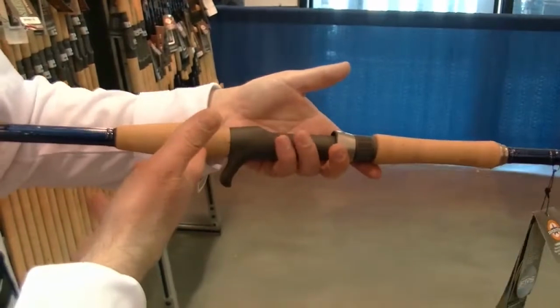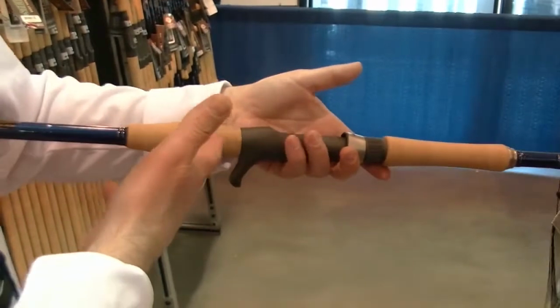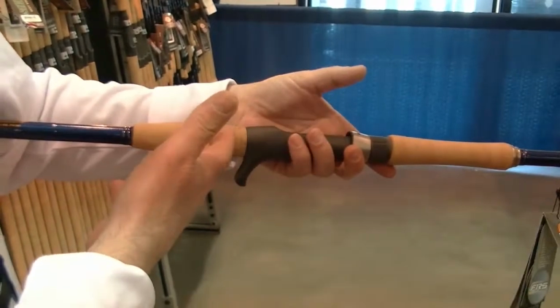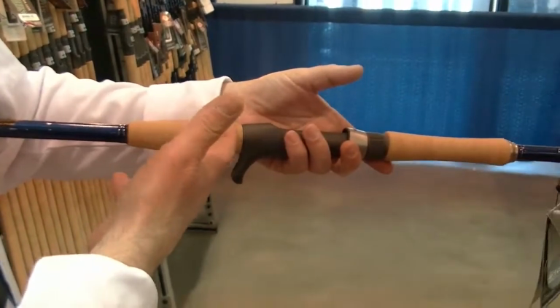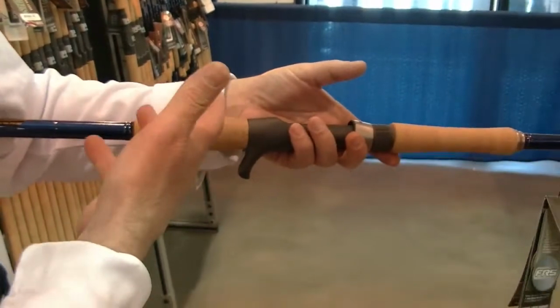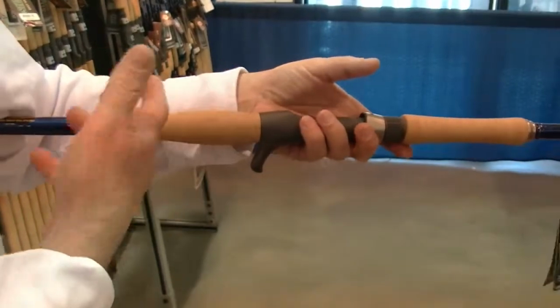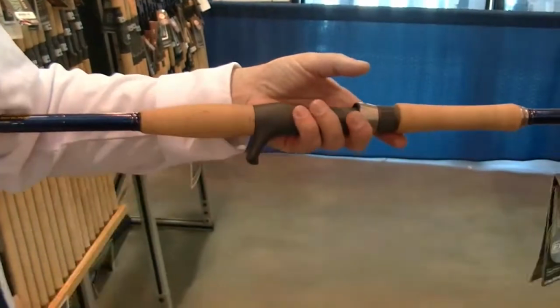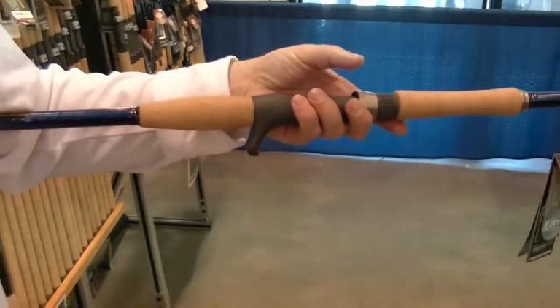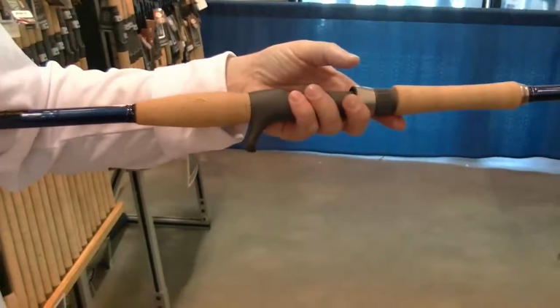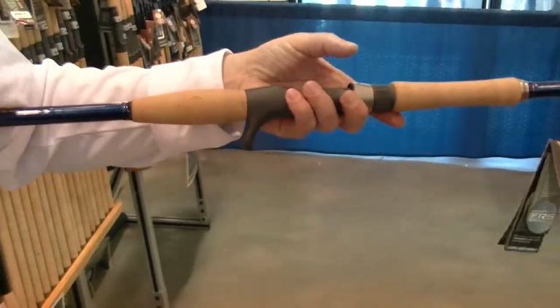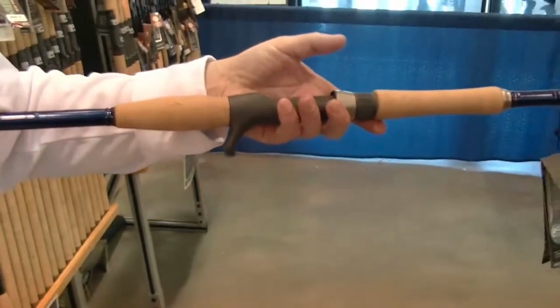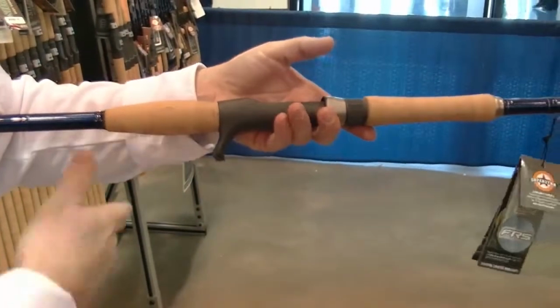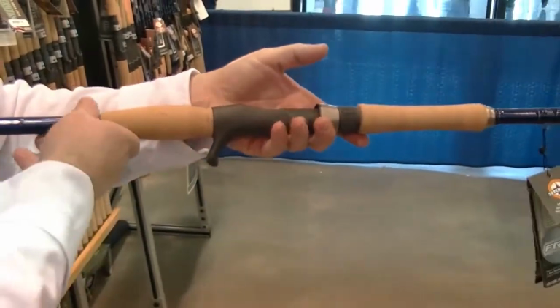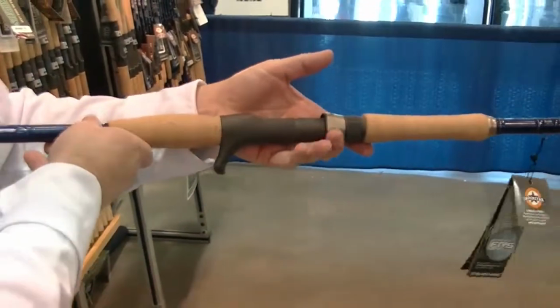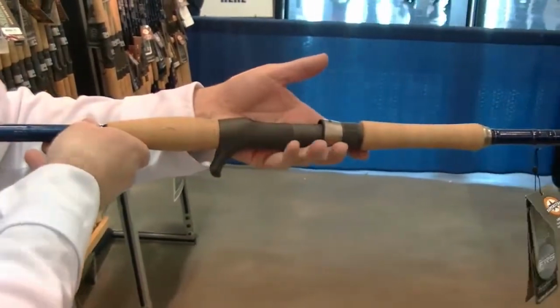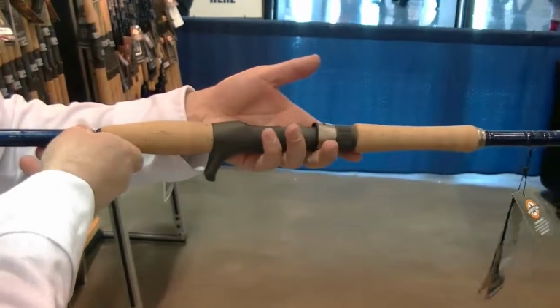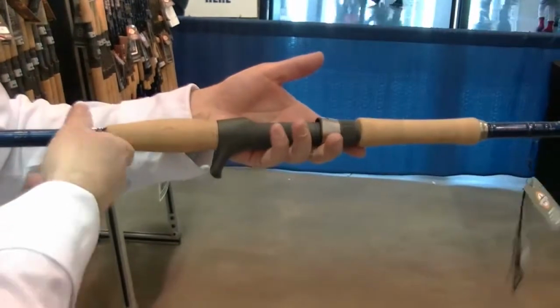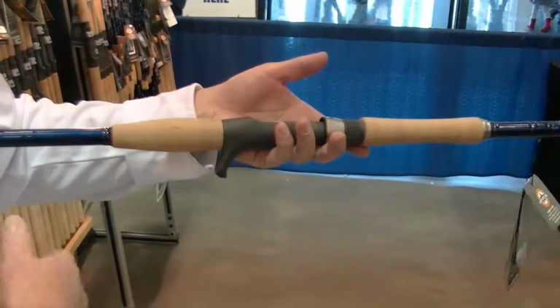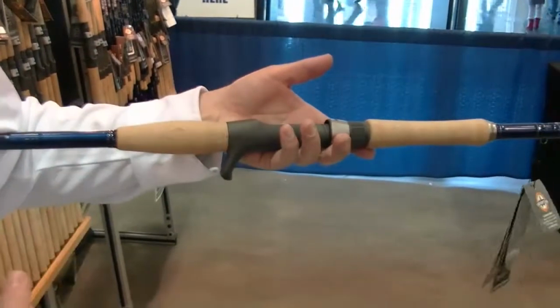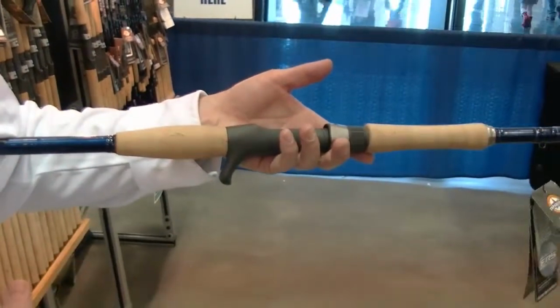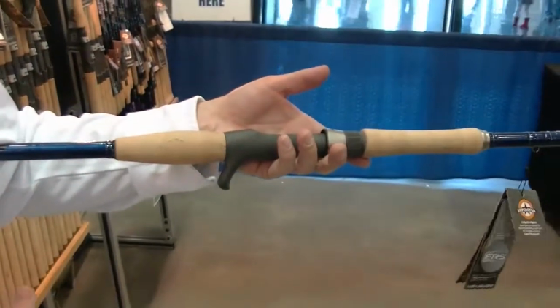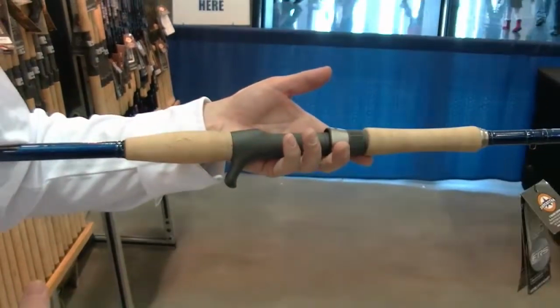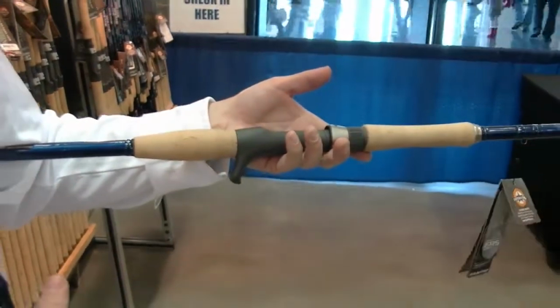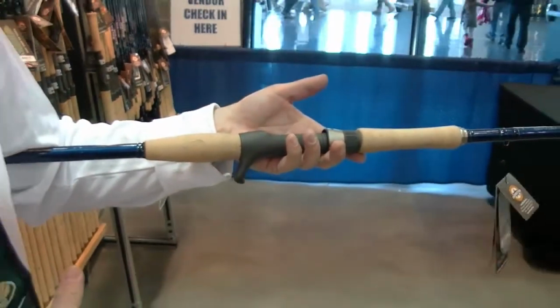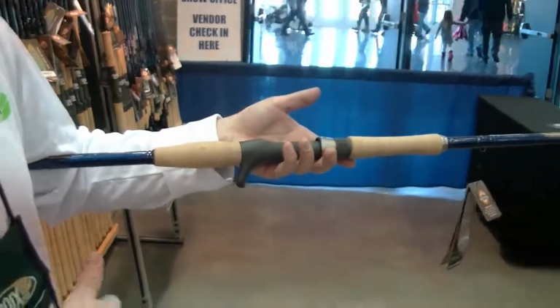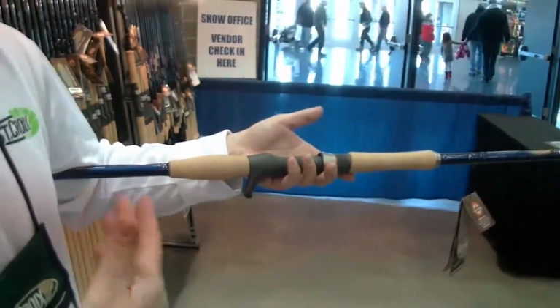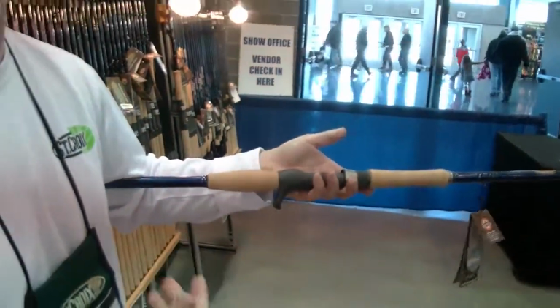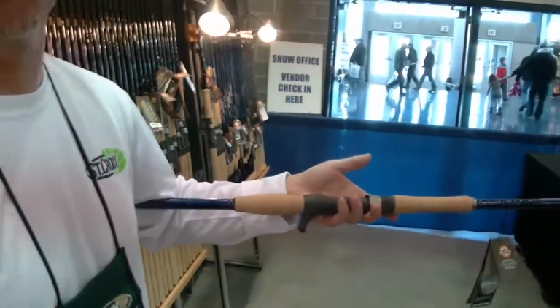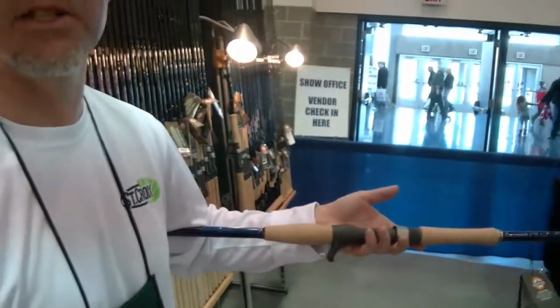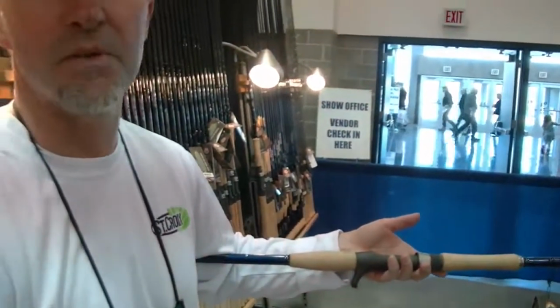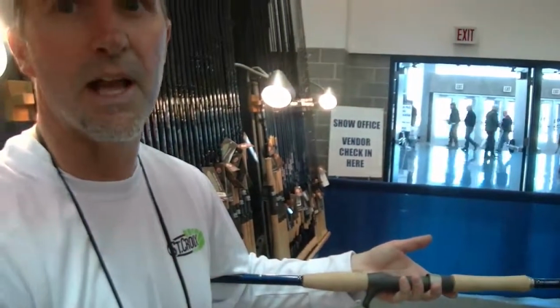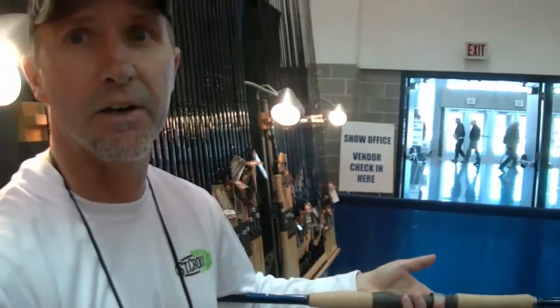You can basically palm the reel — you don't even have to really grip the reel. It's less fatigue on your hand. You can fish all day long and throw your double 10s and 12s a lot longer.